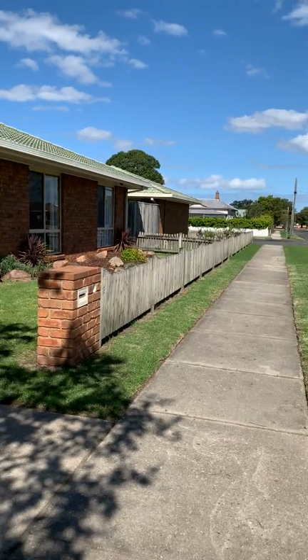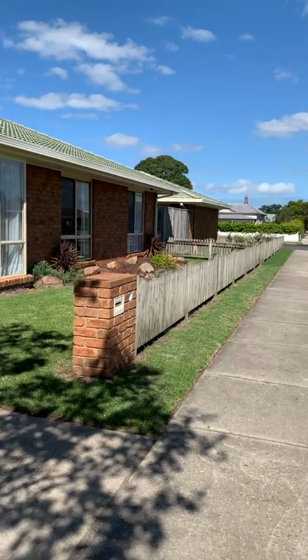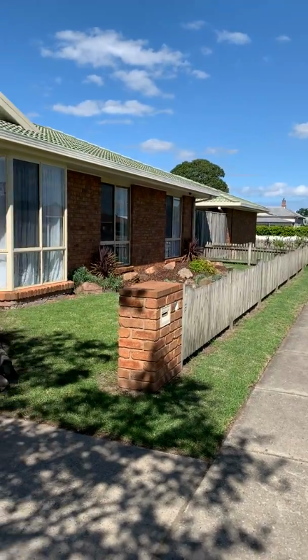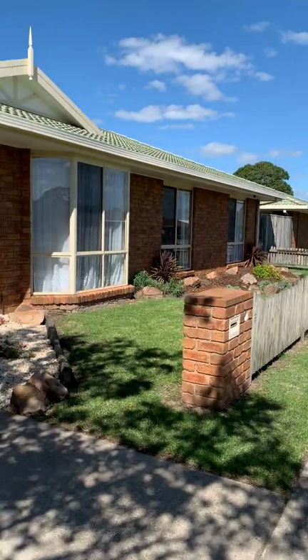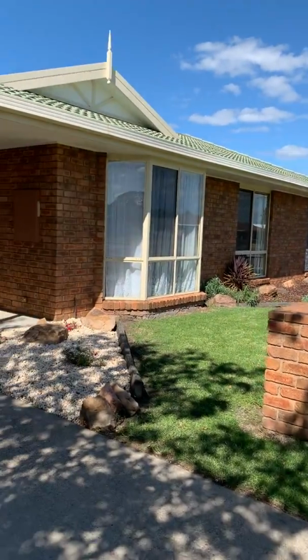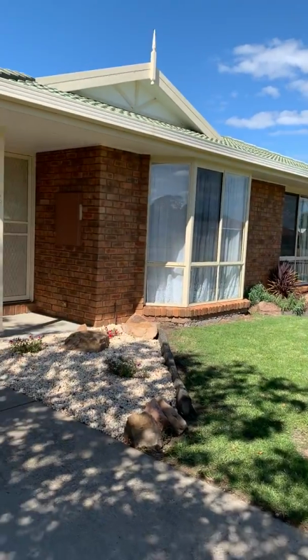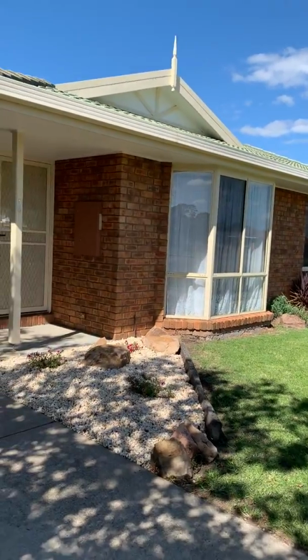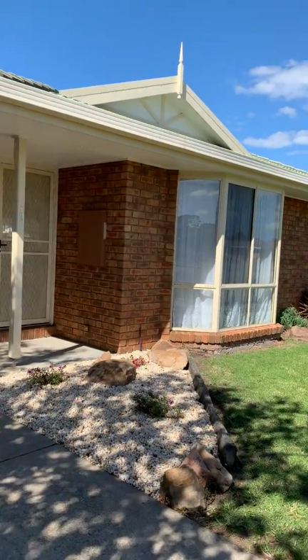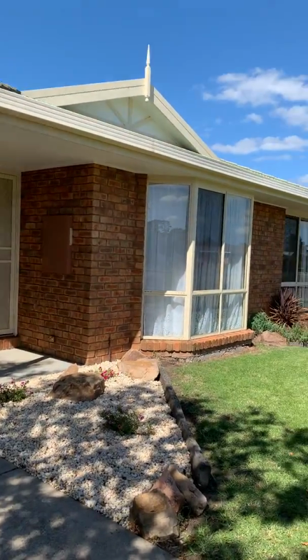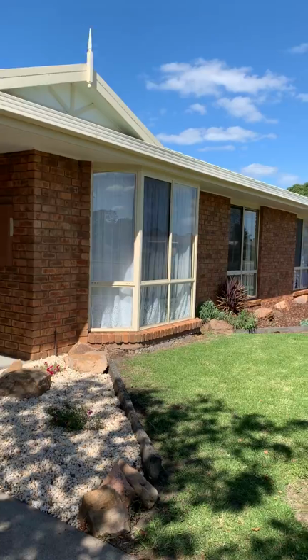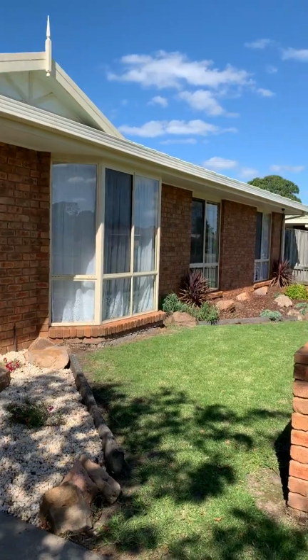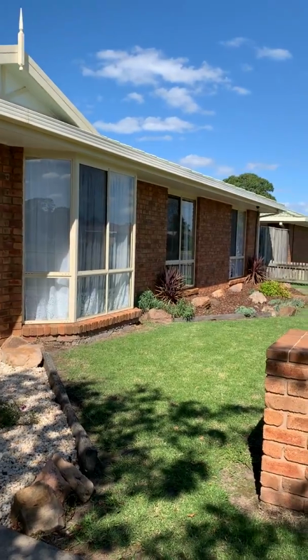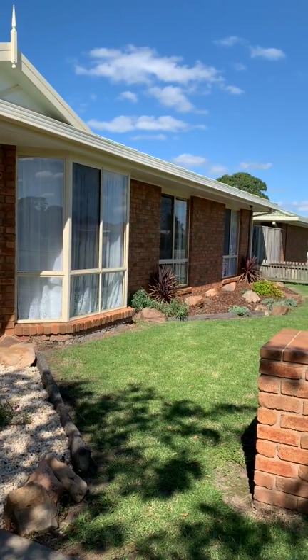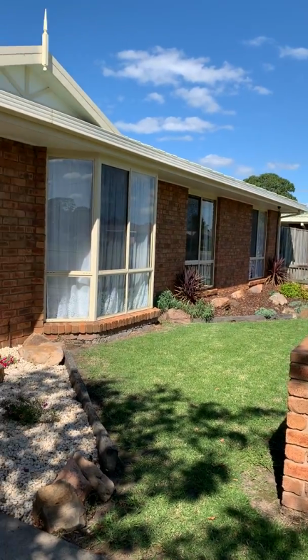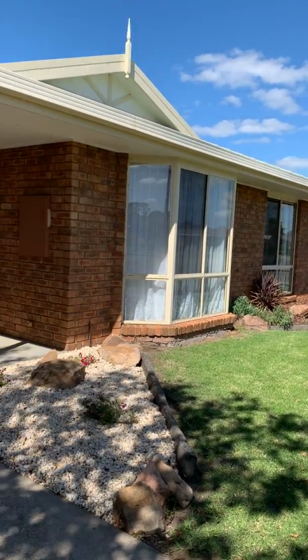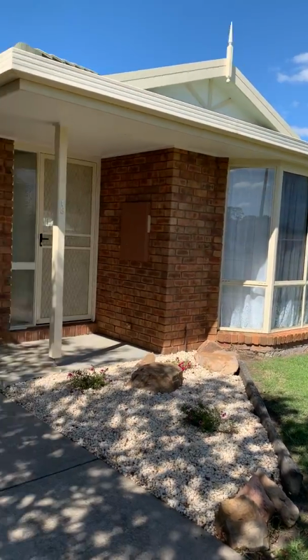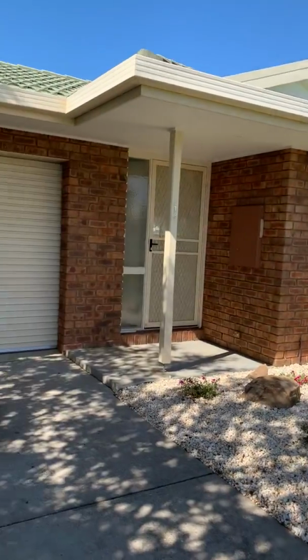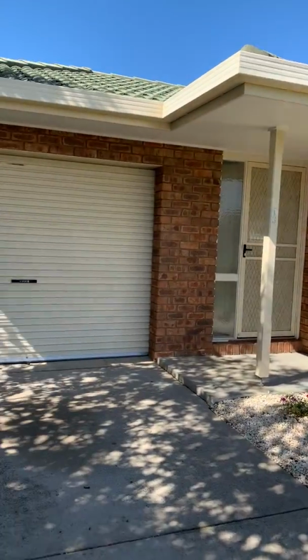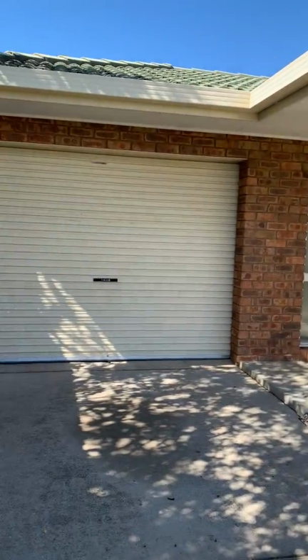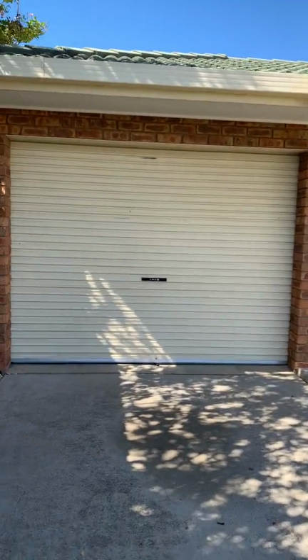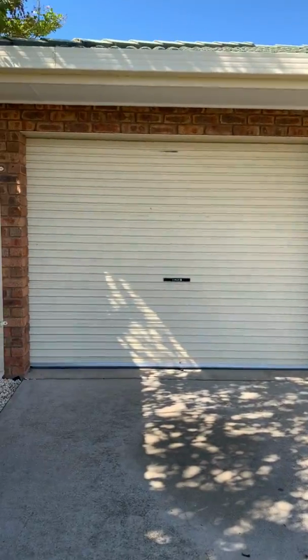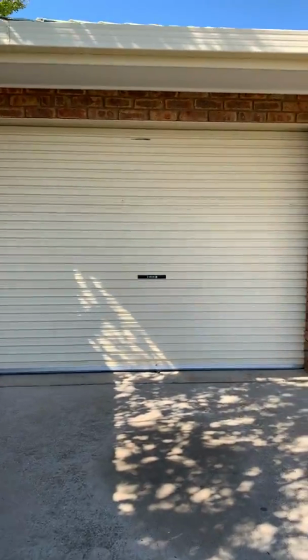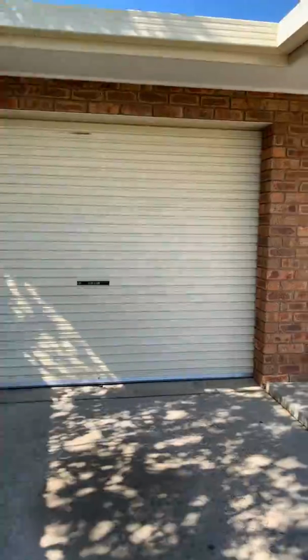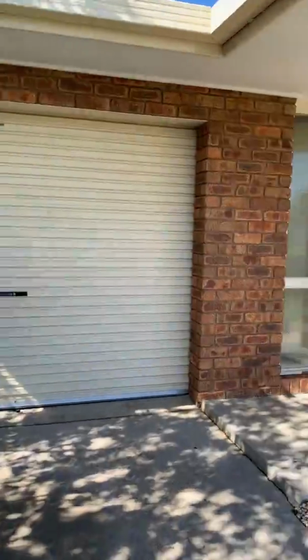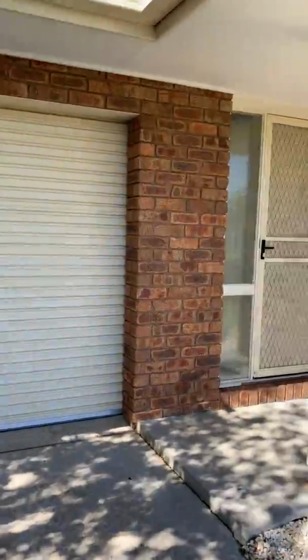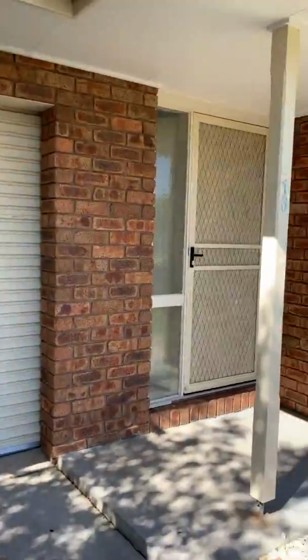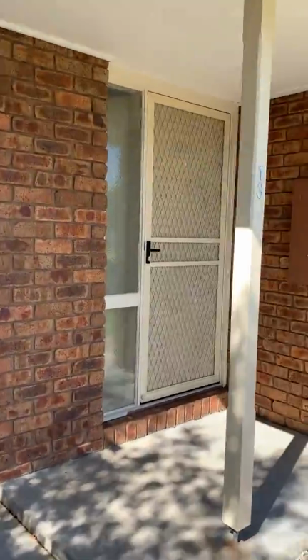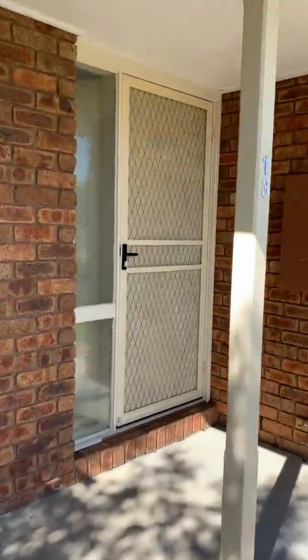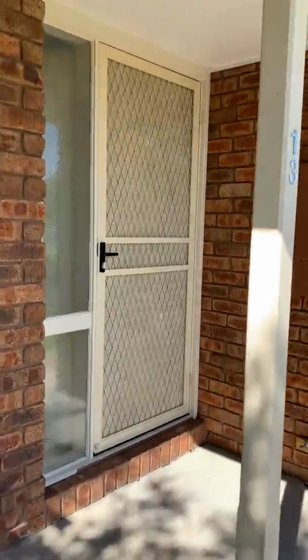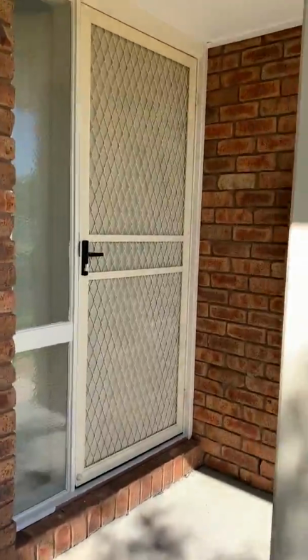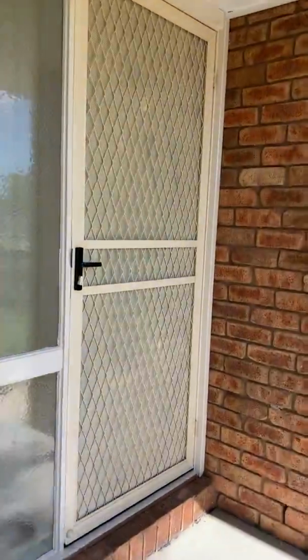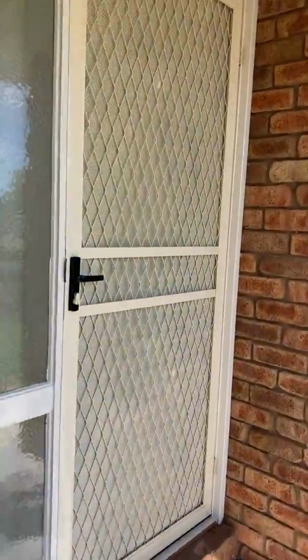Here we are at 13 Lygar Street in downtown Bairnsdale — a well-constructed three-bedroom, one-bathroom, one-car garage townhouse on its own separate title, meaning there is no body corporate. Let's have a look inside.